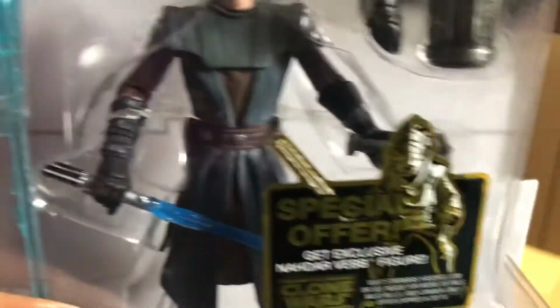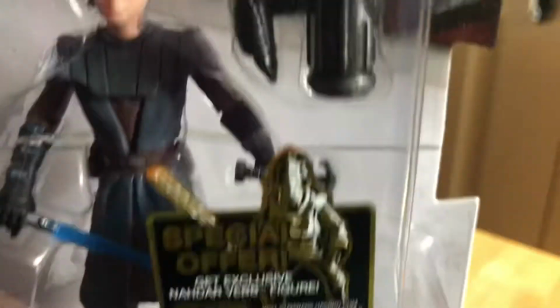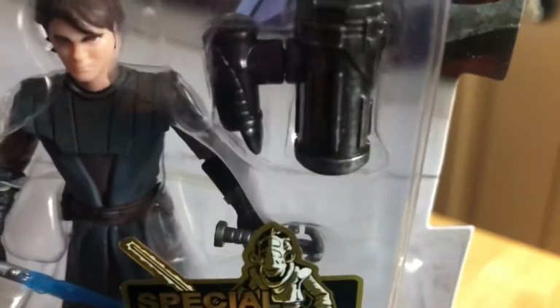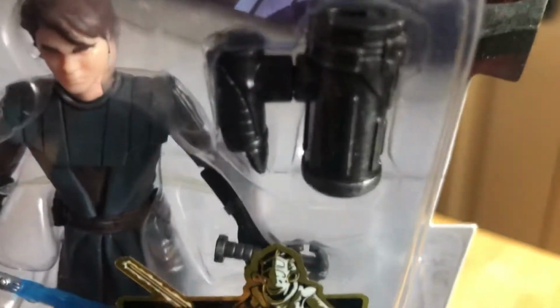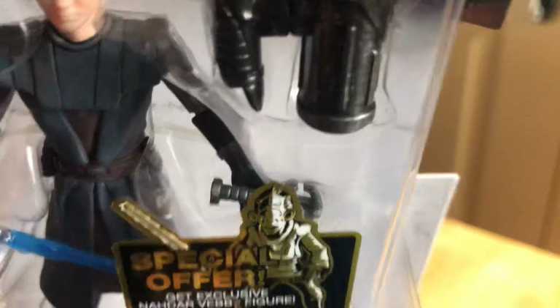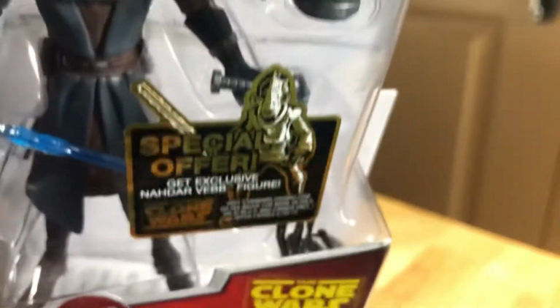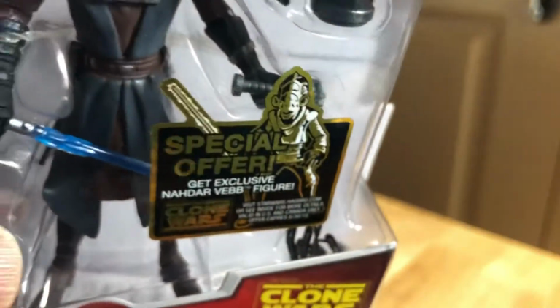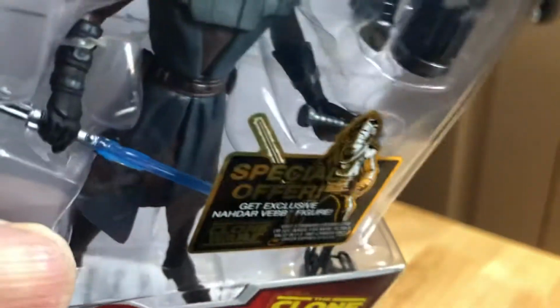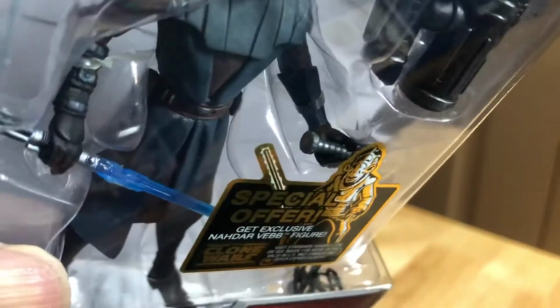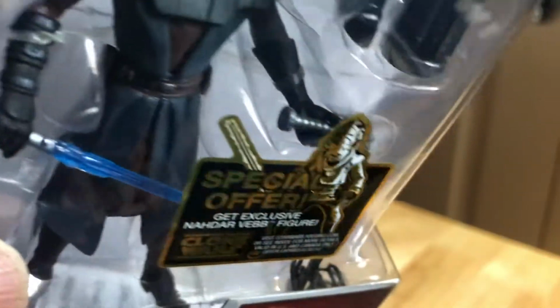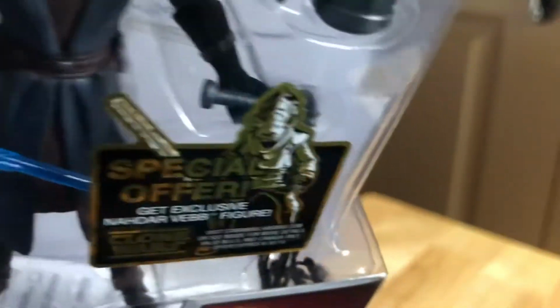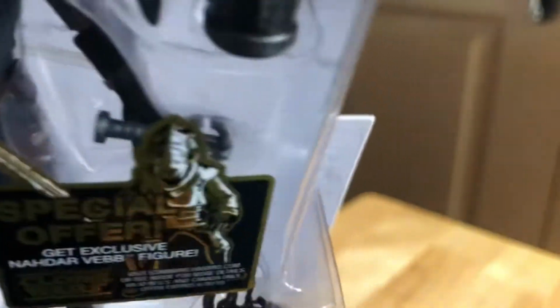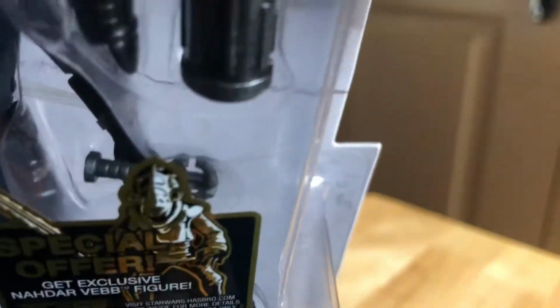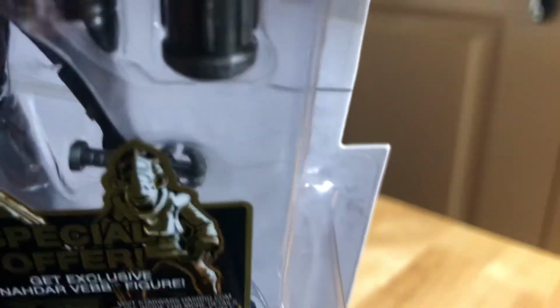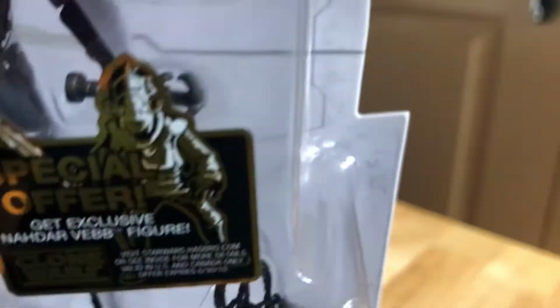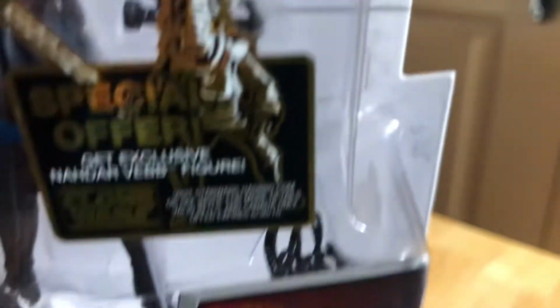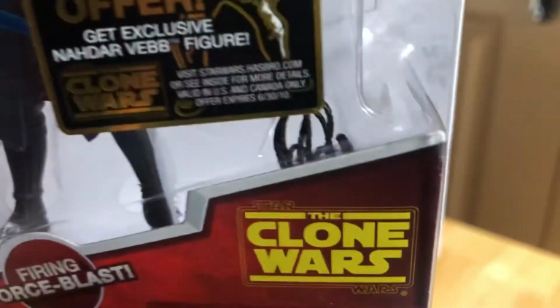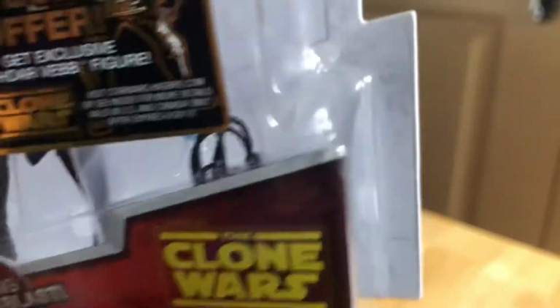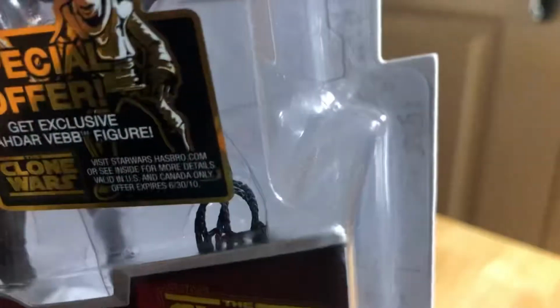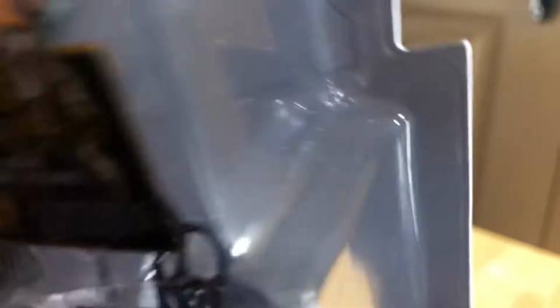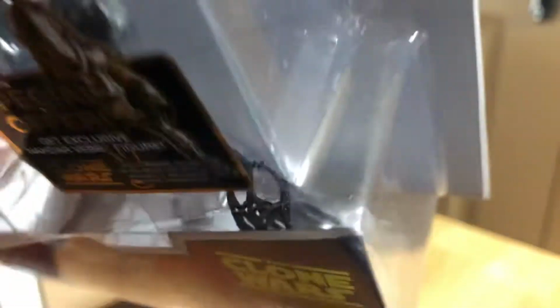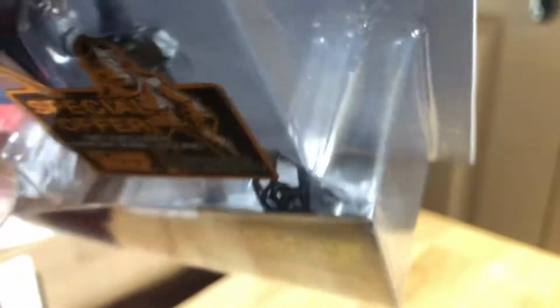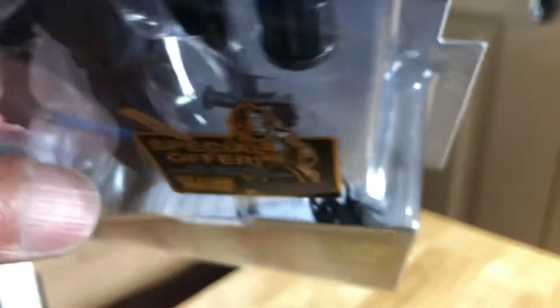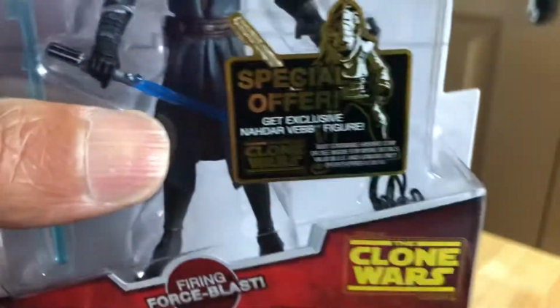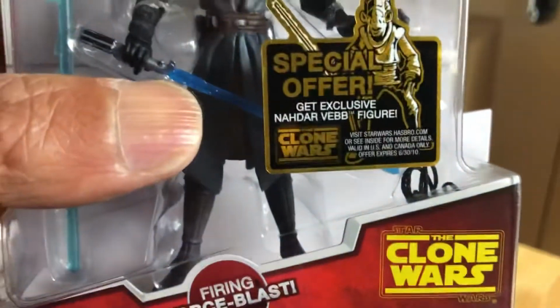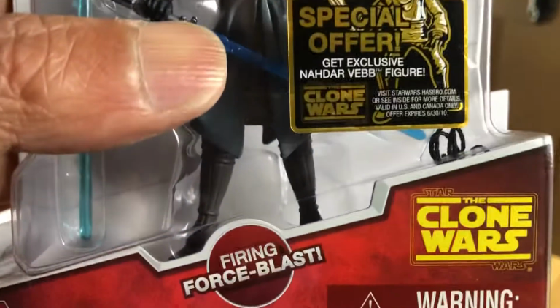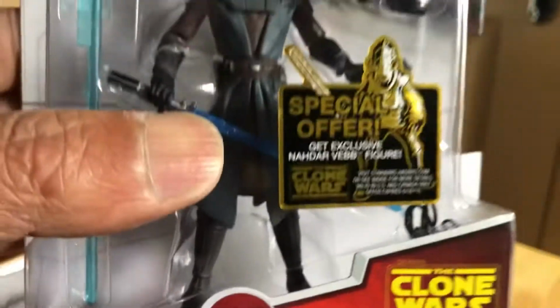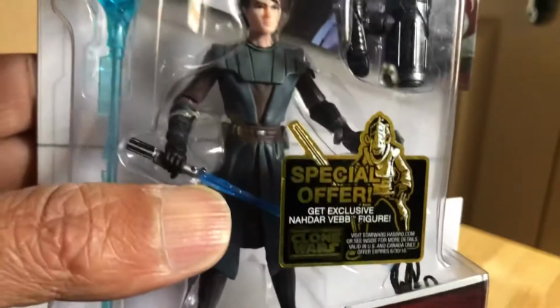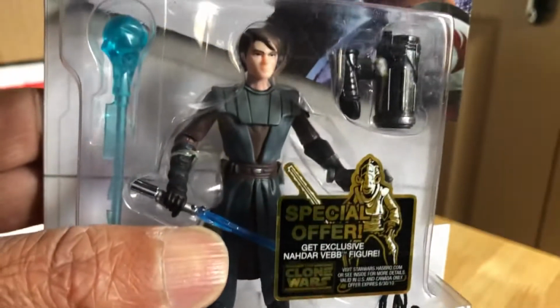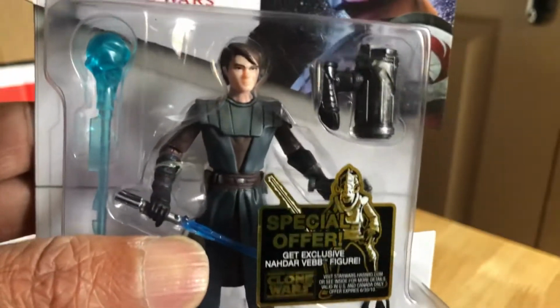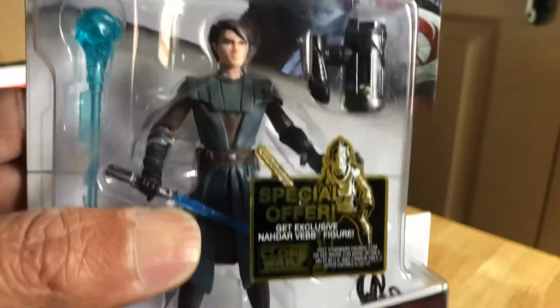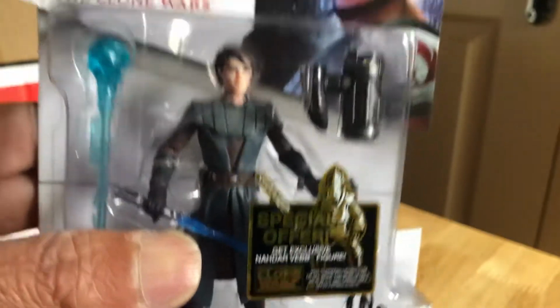One lightsaber — it's like an unlit hilt there with some object there, or maybe a grappling hook with a piece of string. Pretty cool figure.